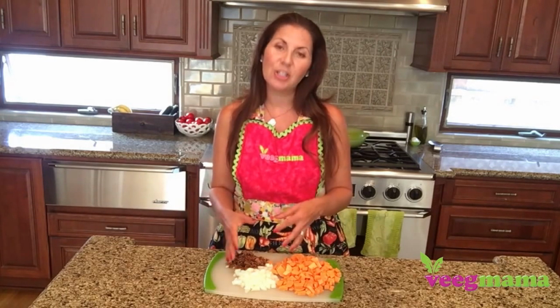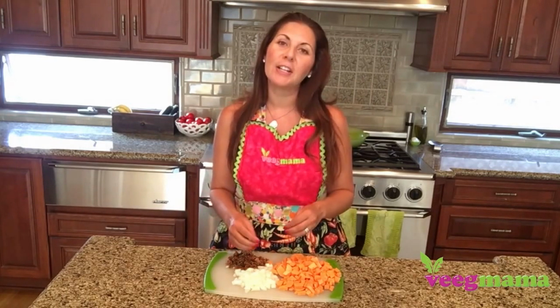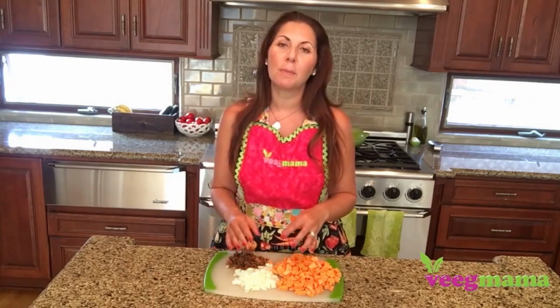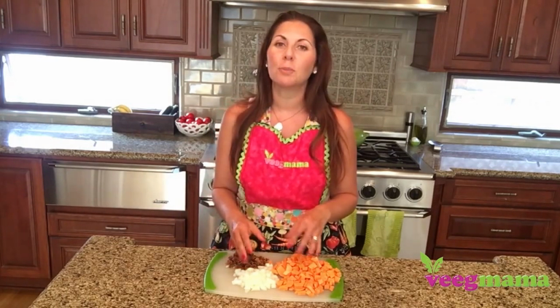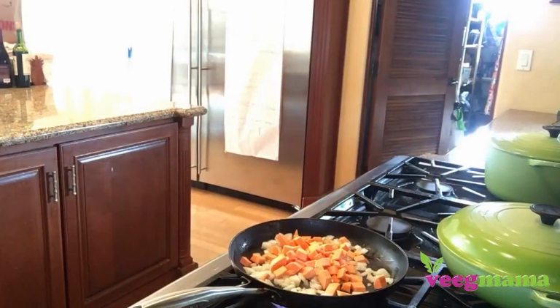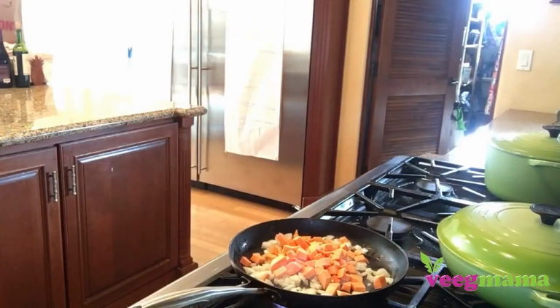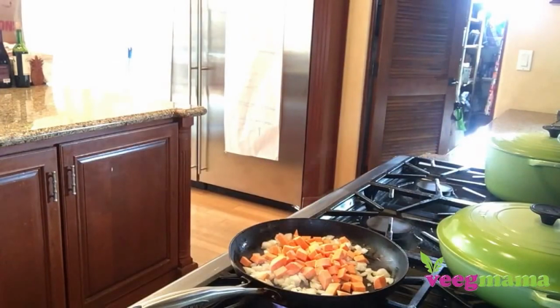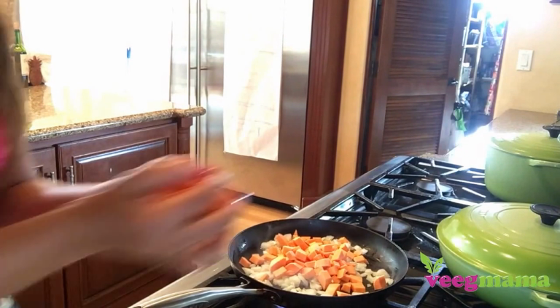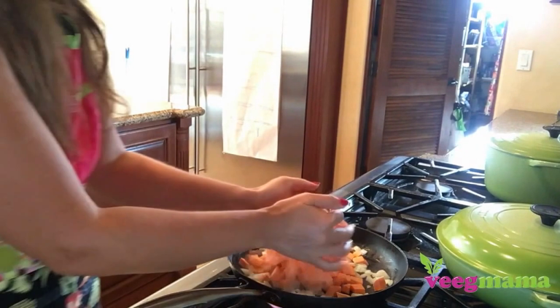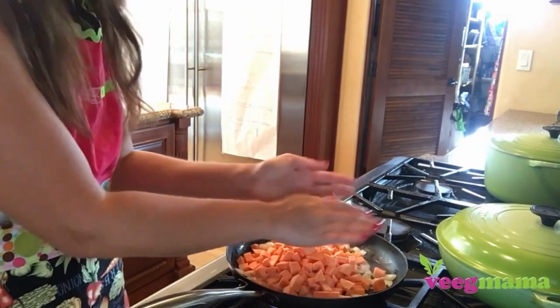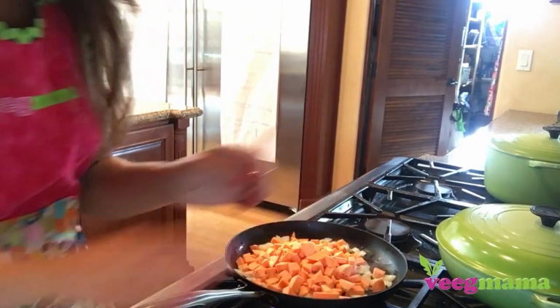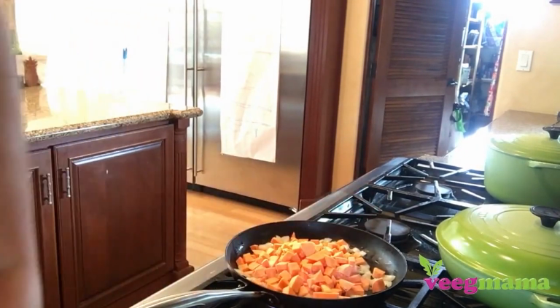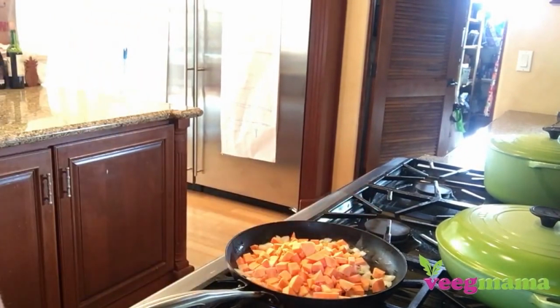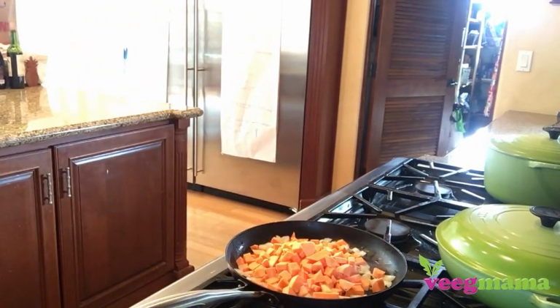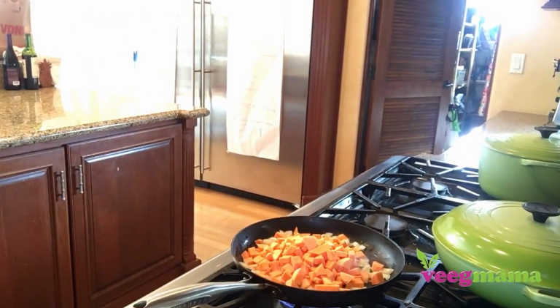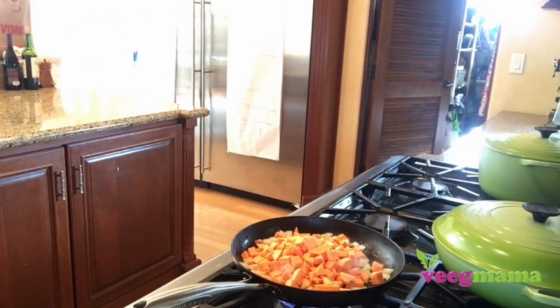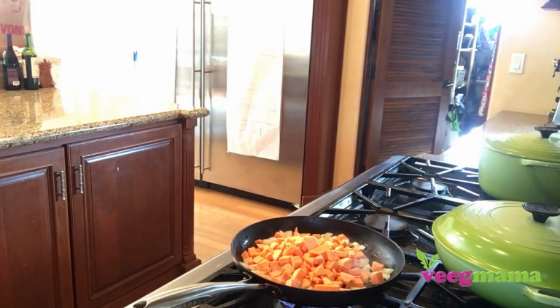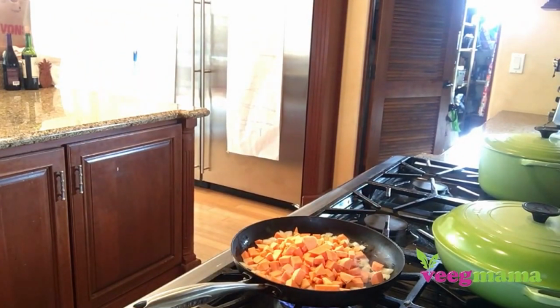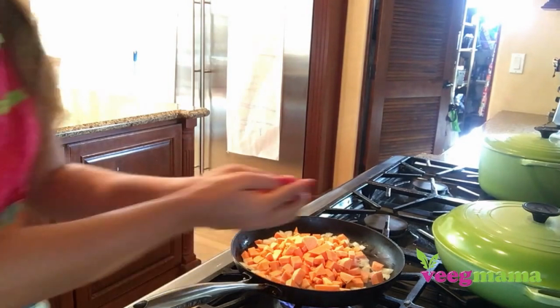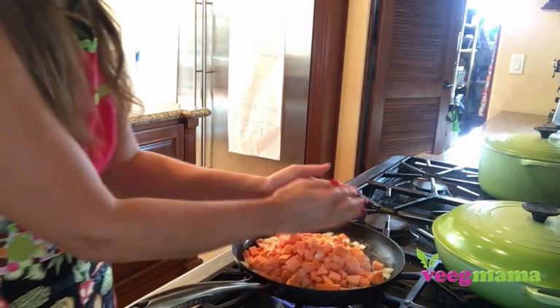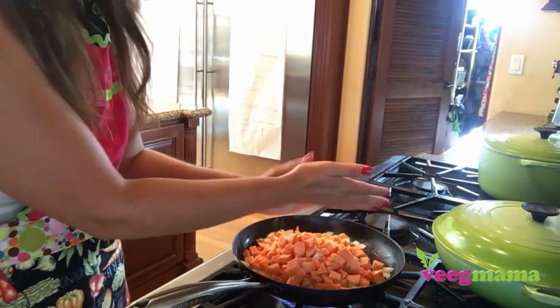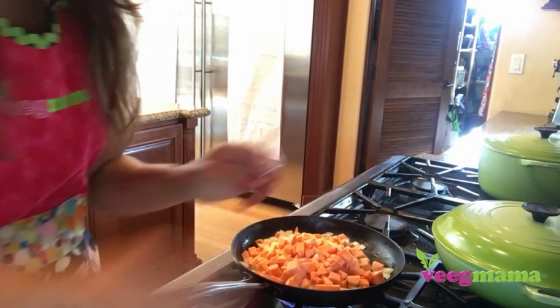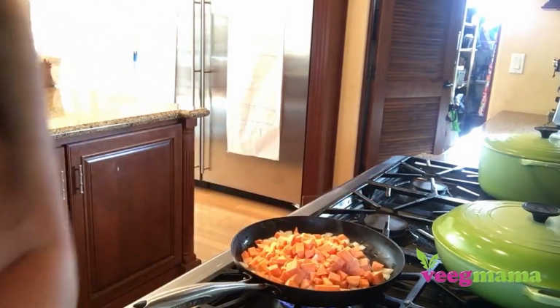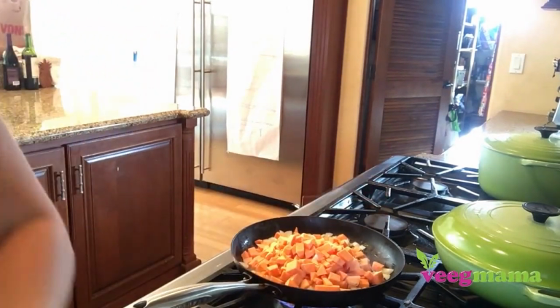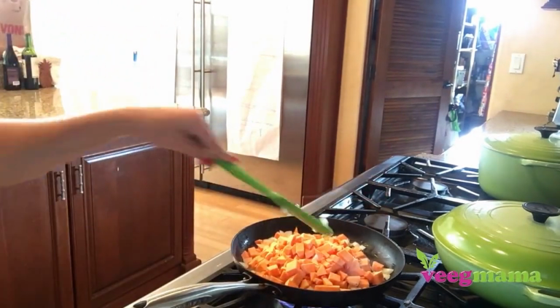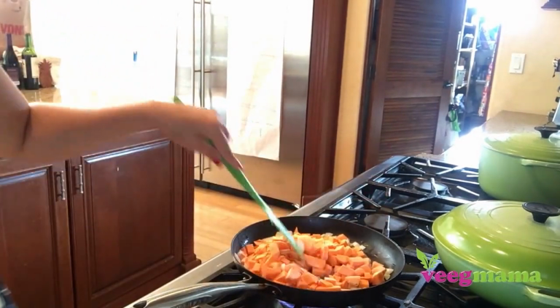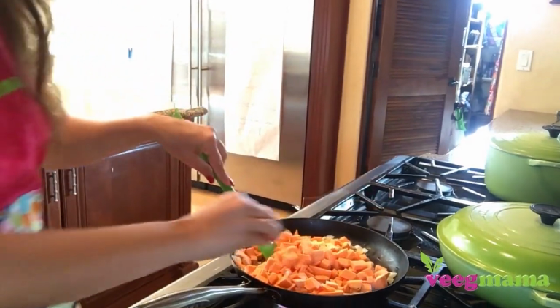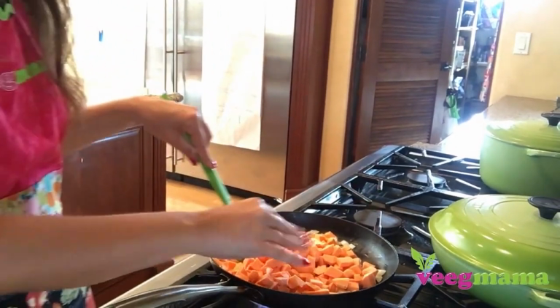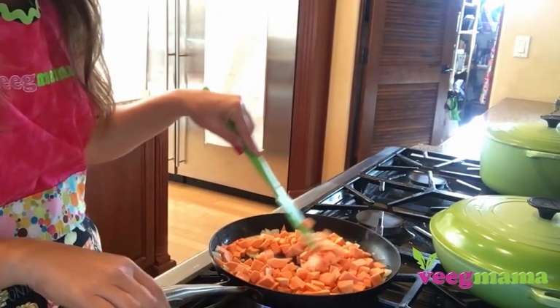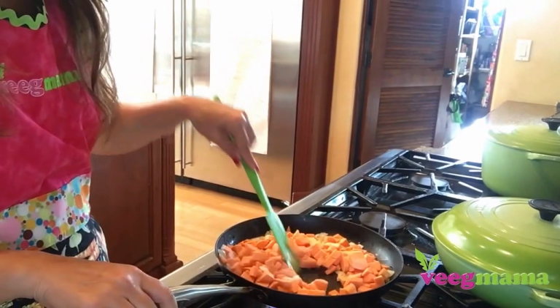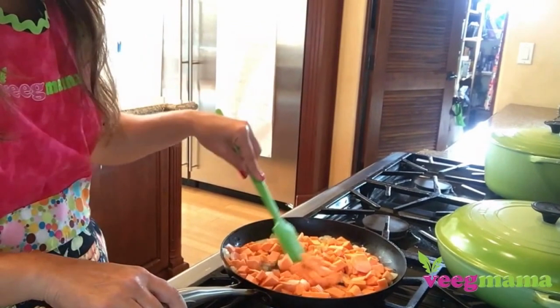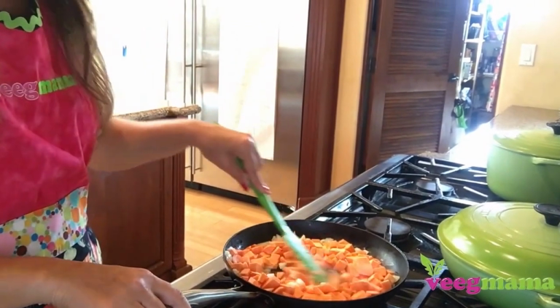Once your onions are golden brown, about three or four minutes, go ahead and add your sweet potato. Cook those for about 10 to 15 minutes until they get really softened and you can pierce them with a fork and tell they're ready to eat.